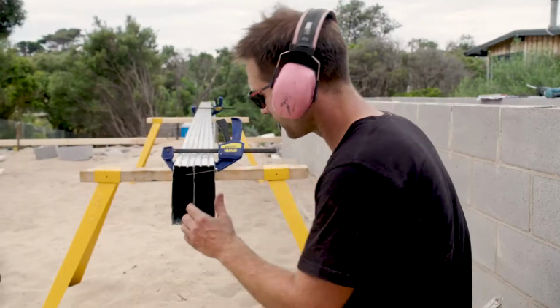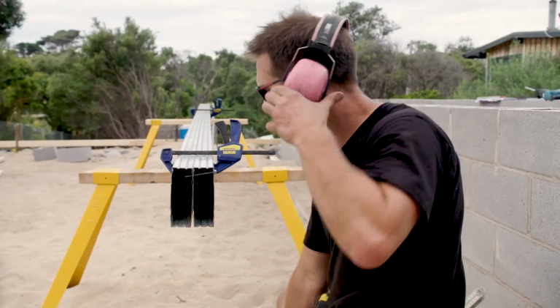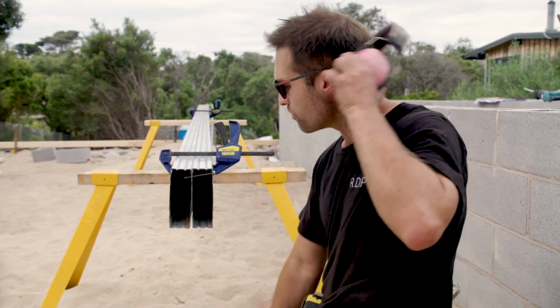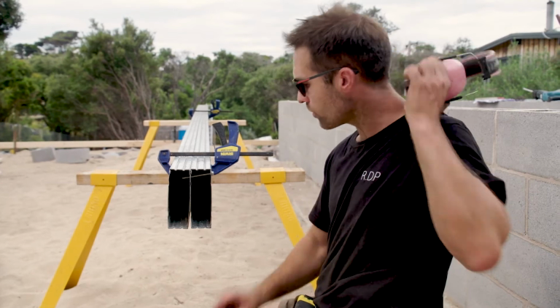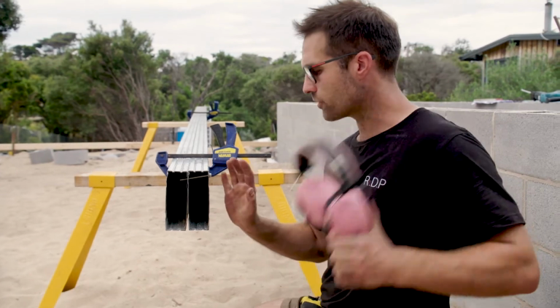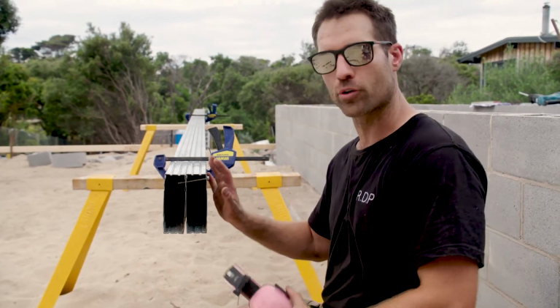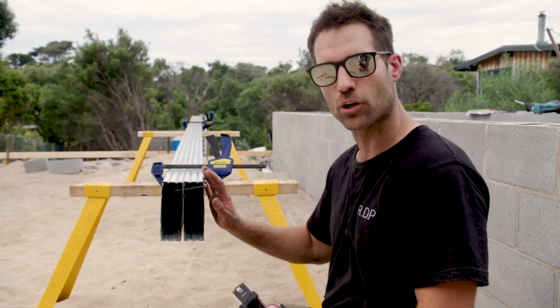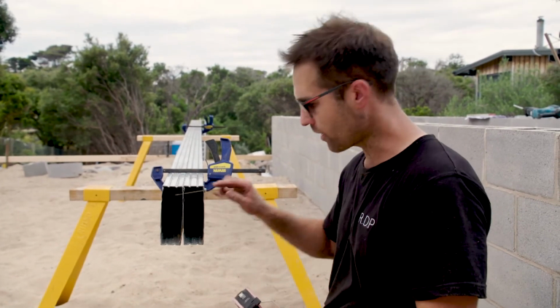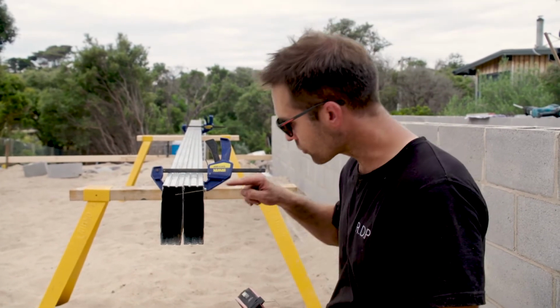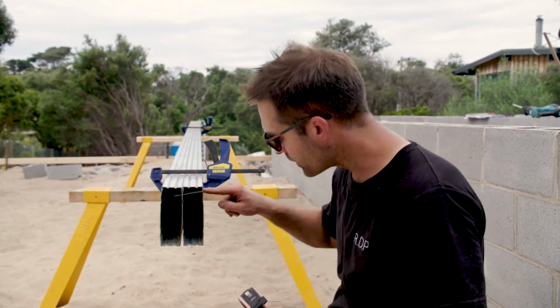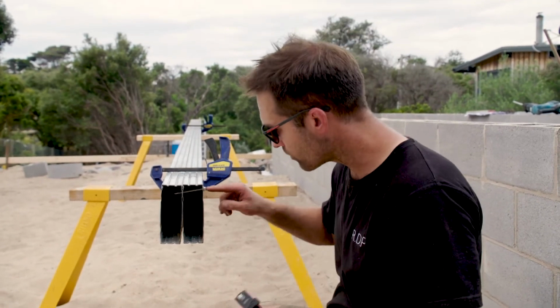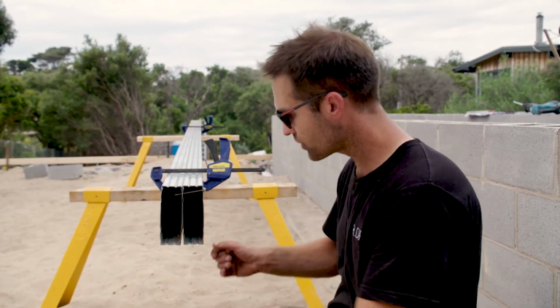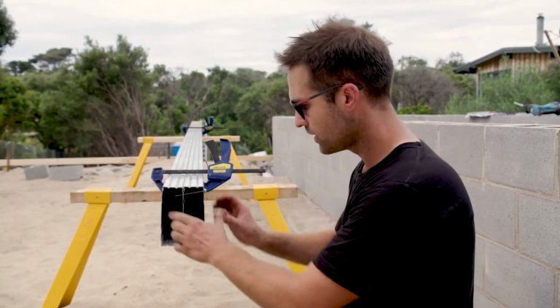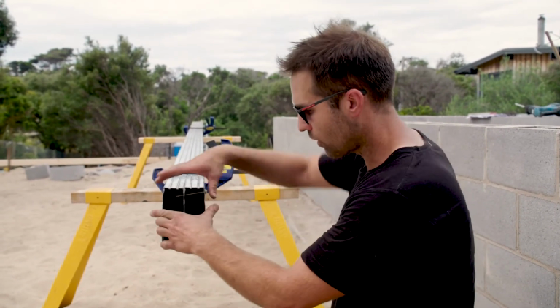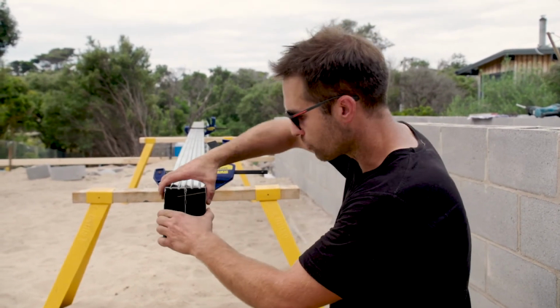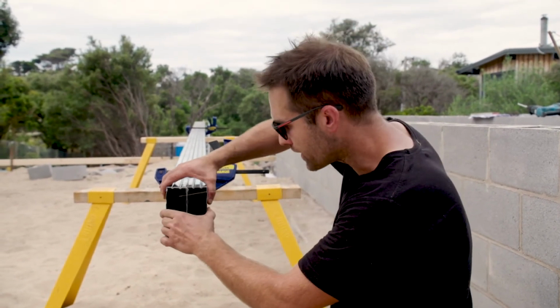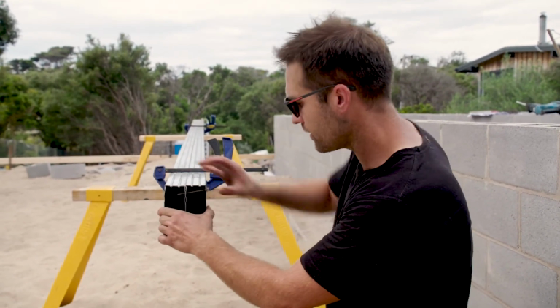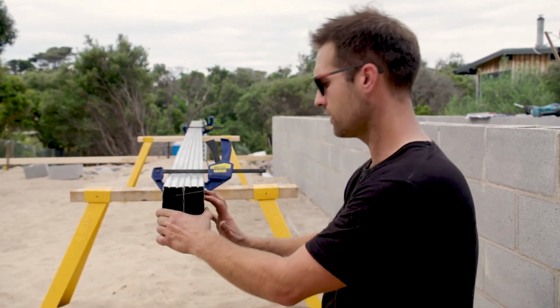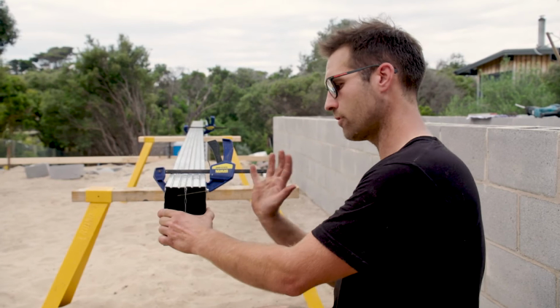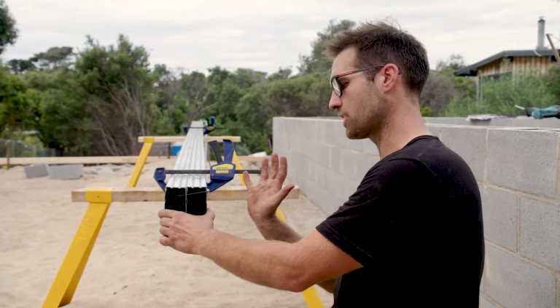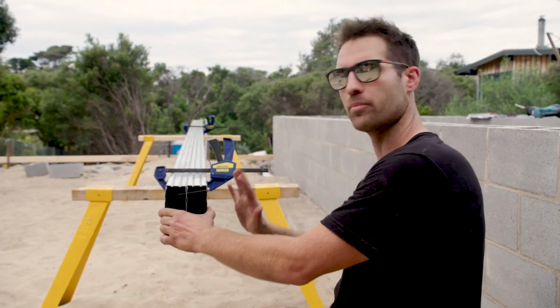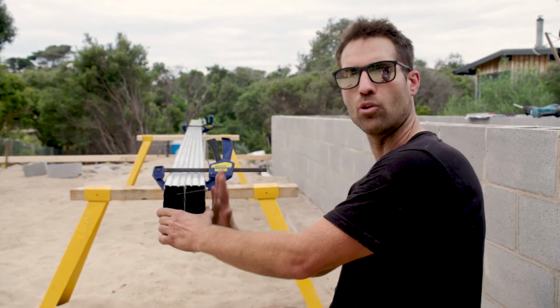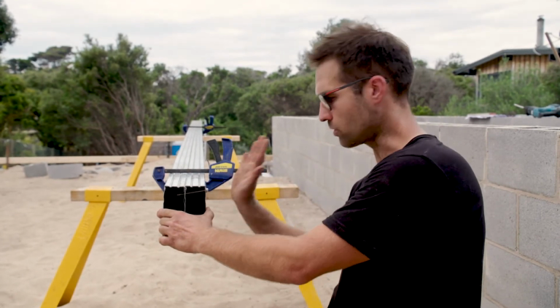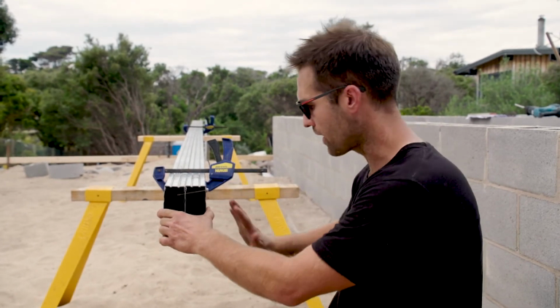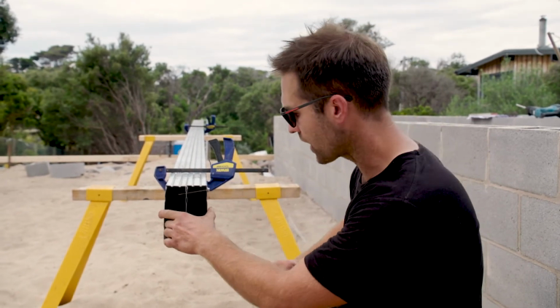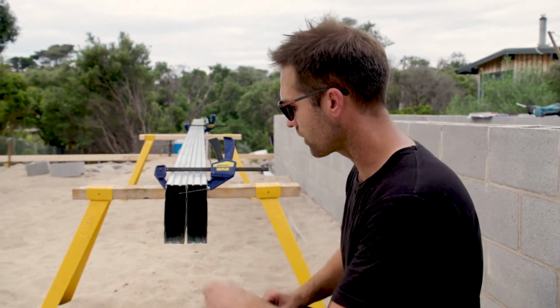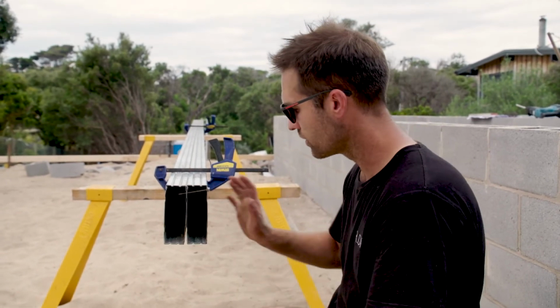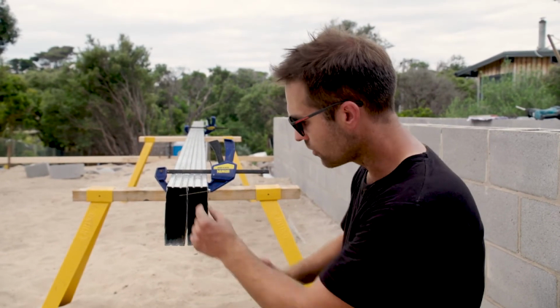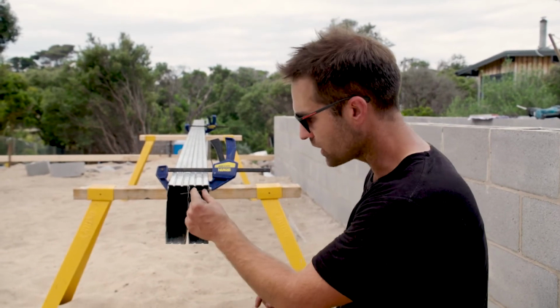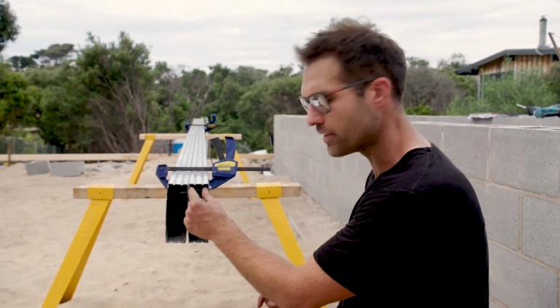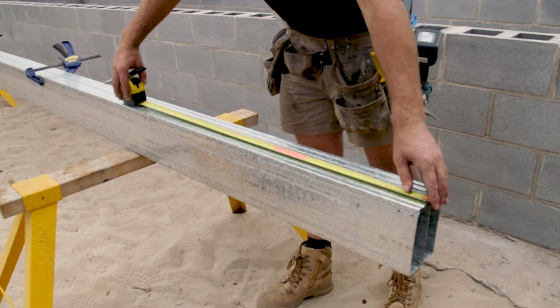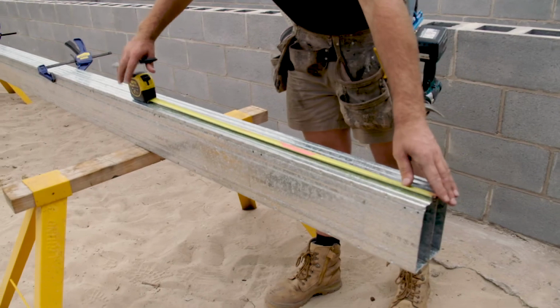Now it's very important when you're screwing this off that you don't screw it in too much, otherwise it'll bring that in and it'll just simply be all out of shape. So always leave your 50mm gap there.